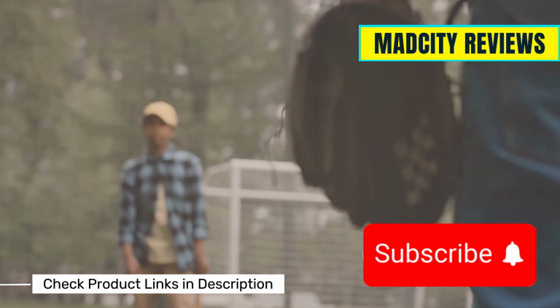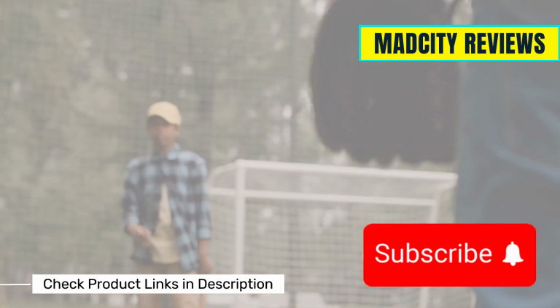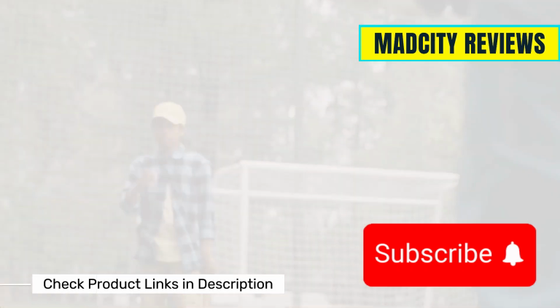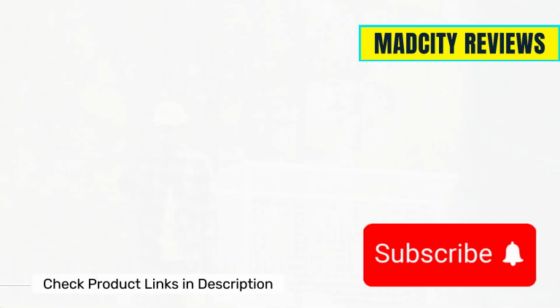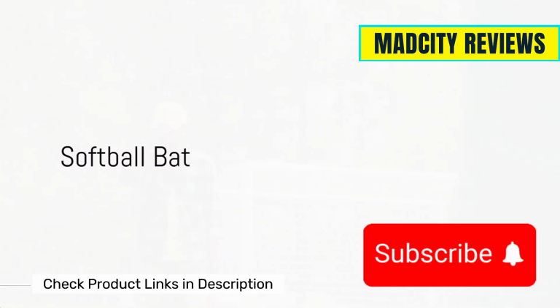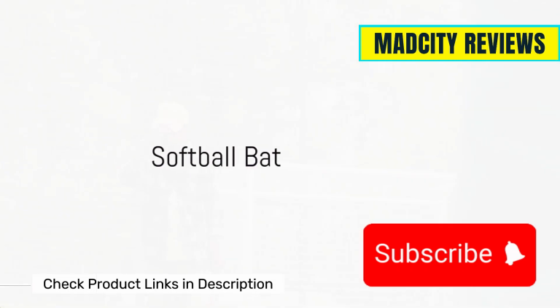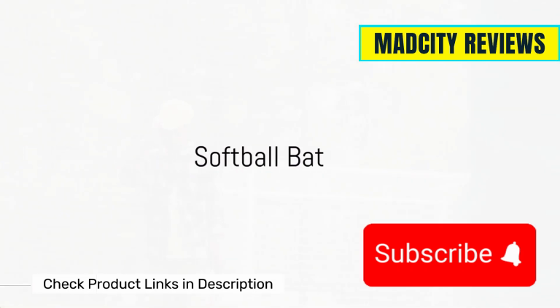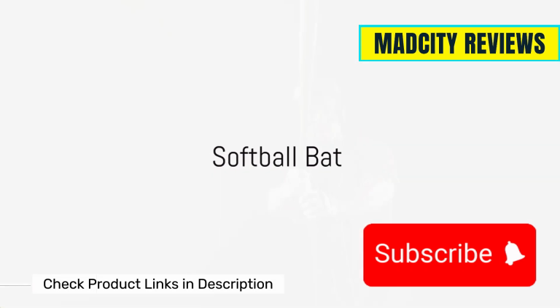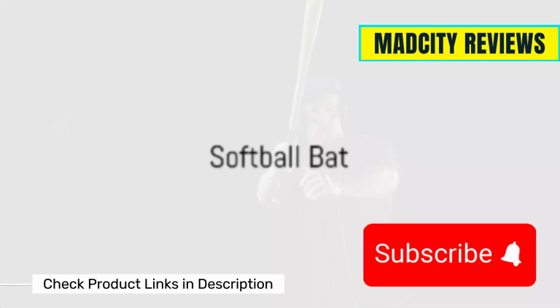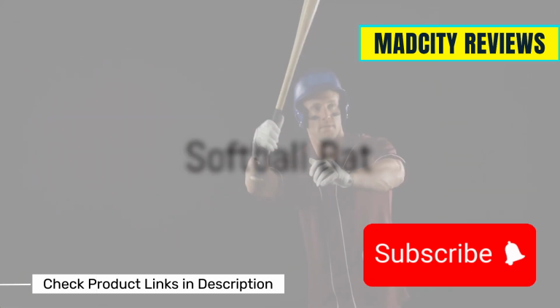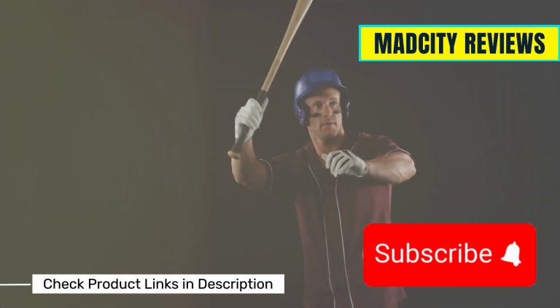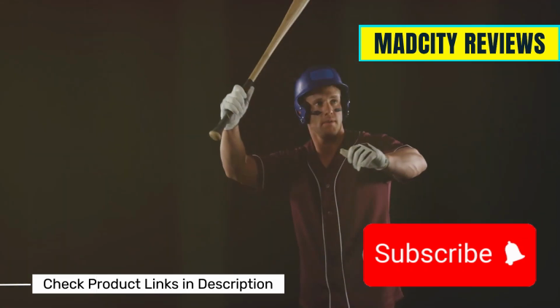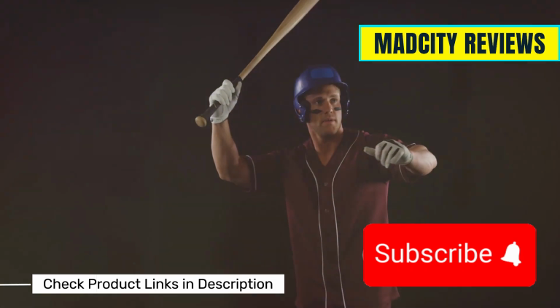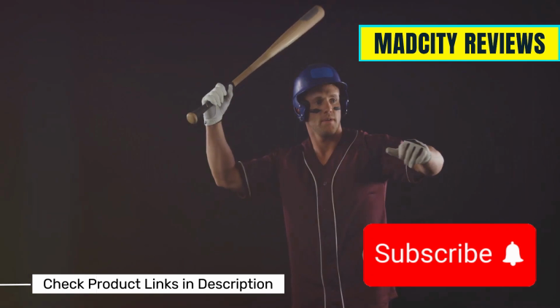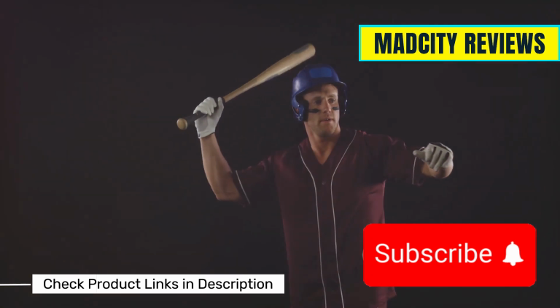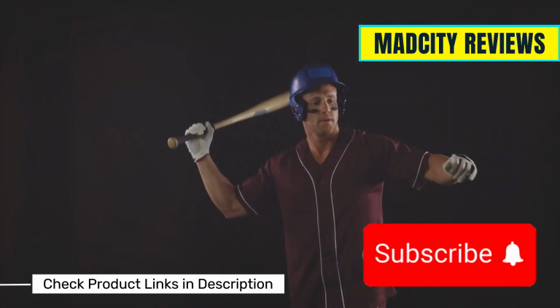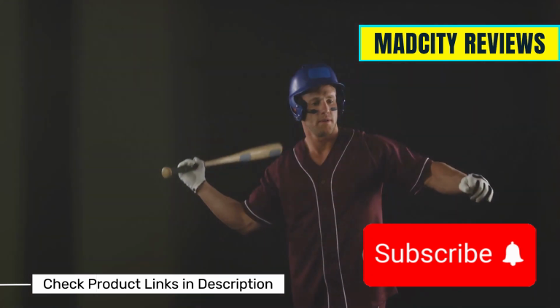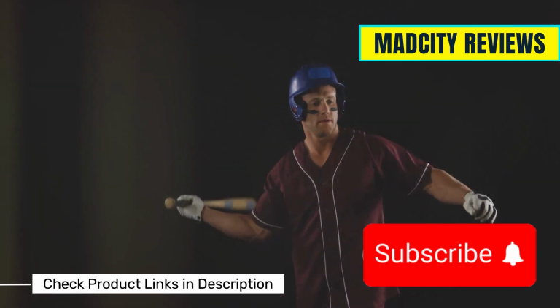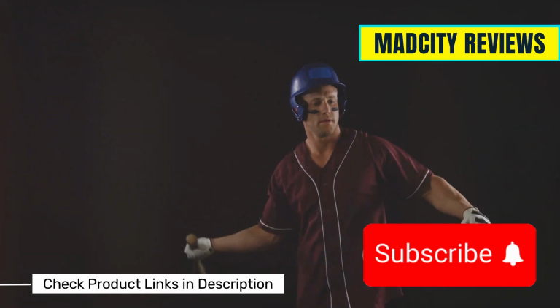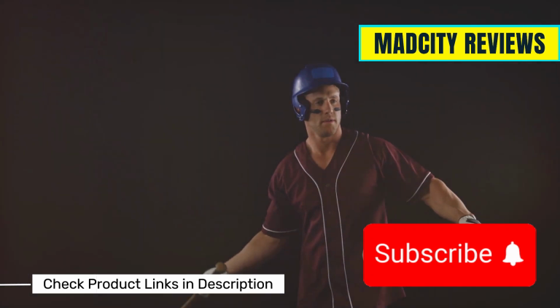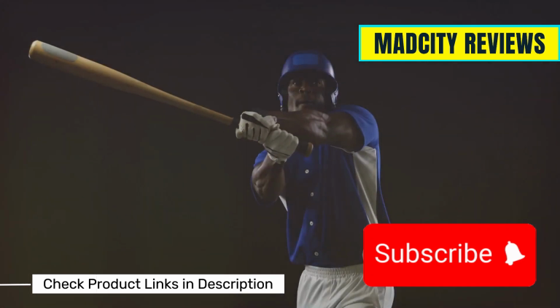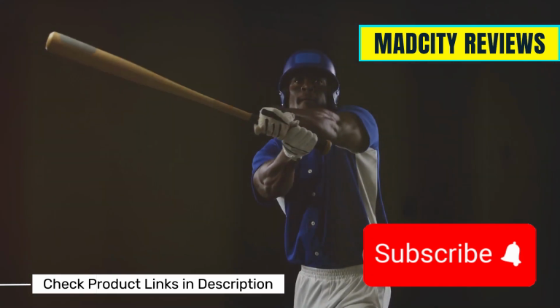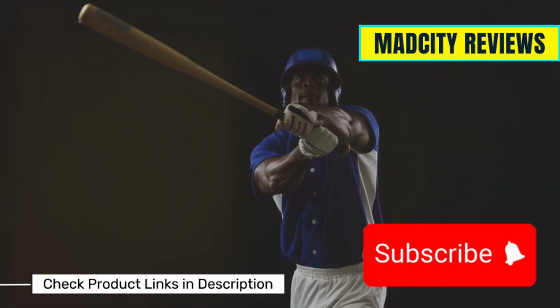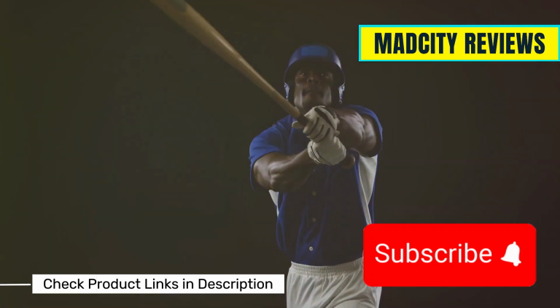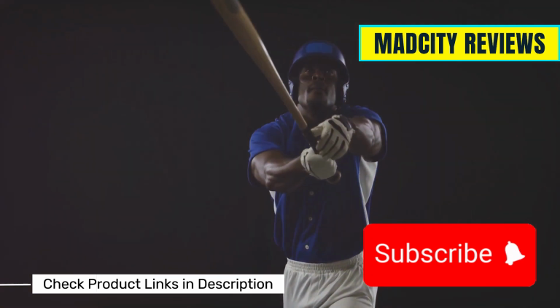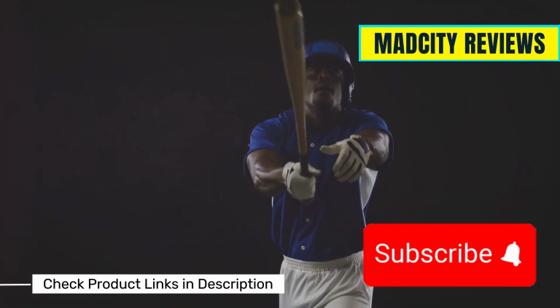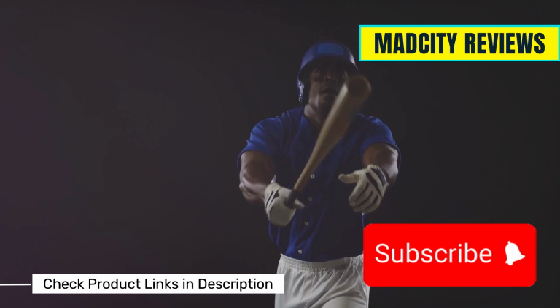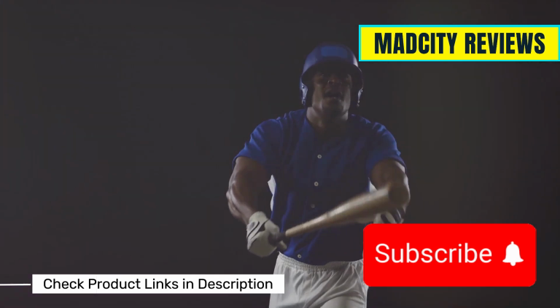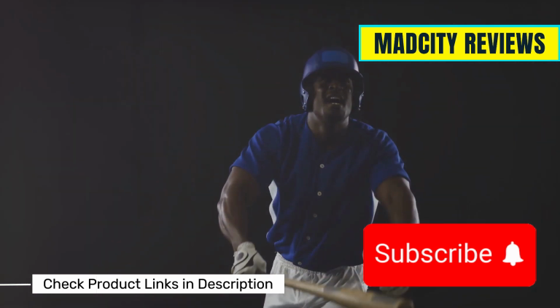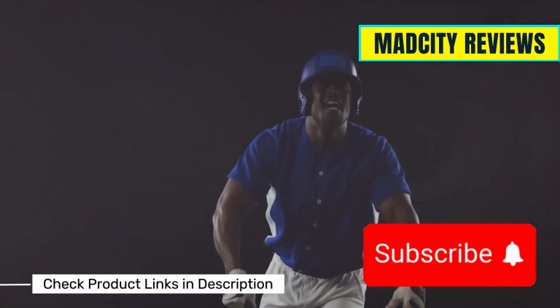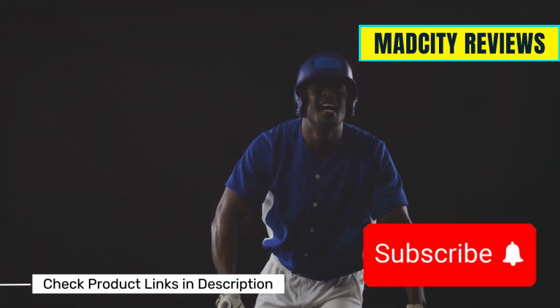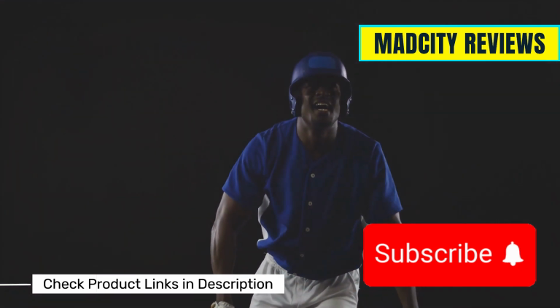Next, let's talk about the softball bat. Your bat can vary based on your playing style, so it's important to find one that suits you. Look for the right length, weight, and material to maximize your performance at the plate.